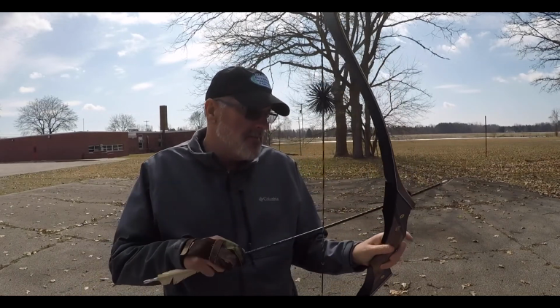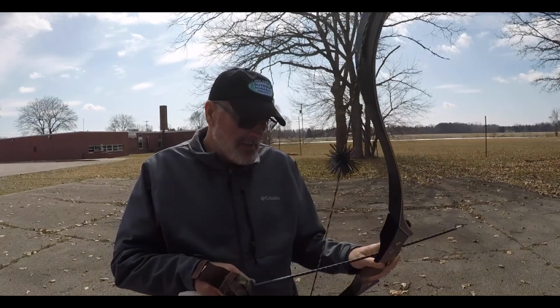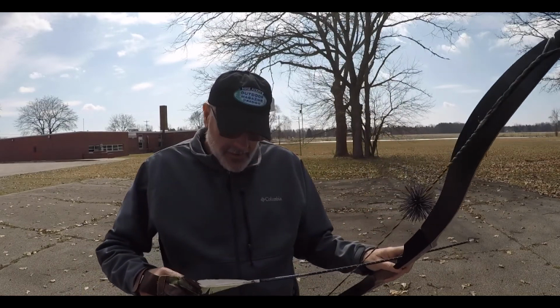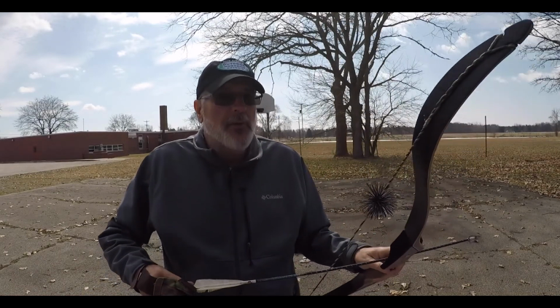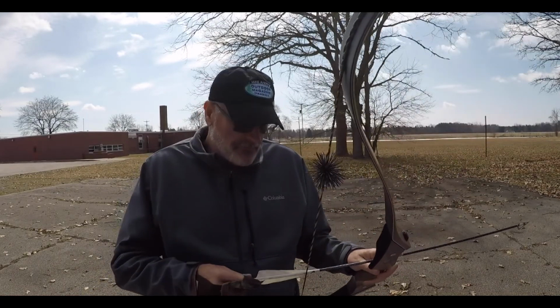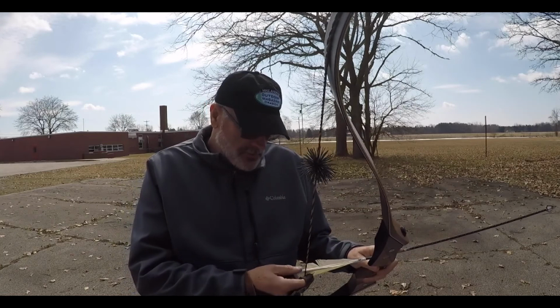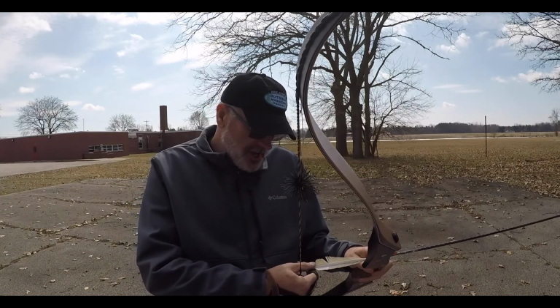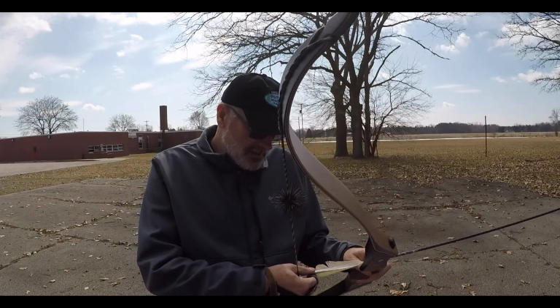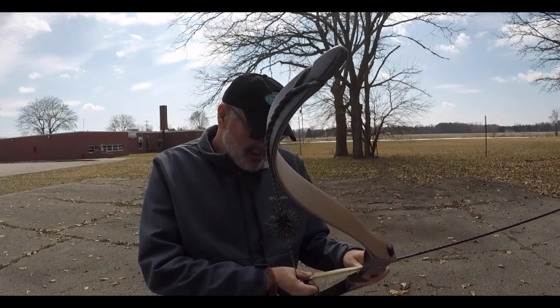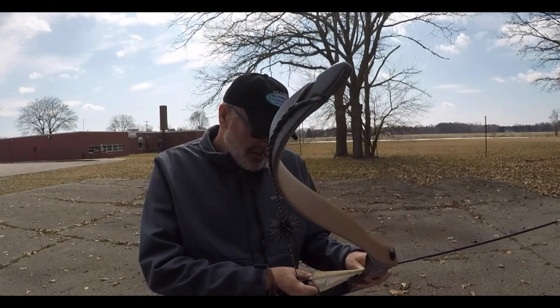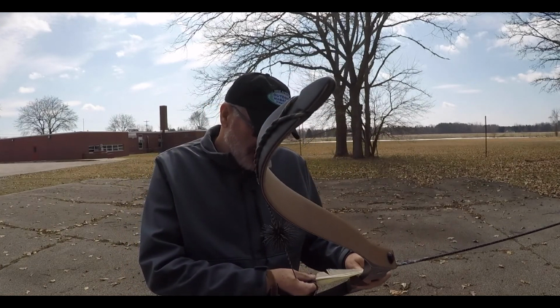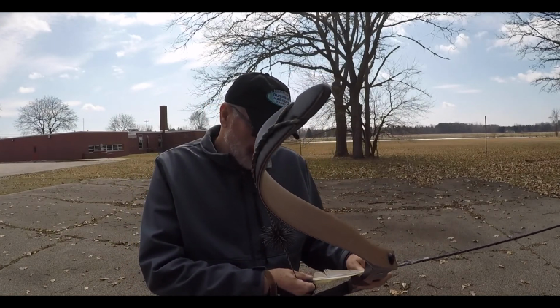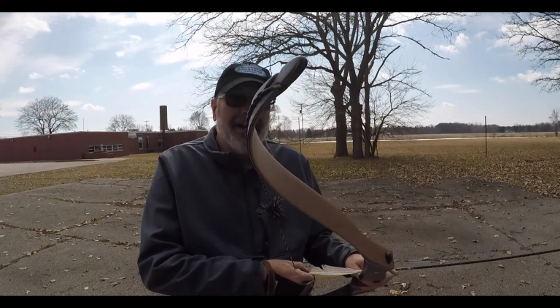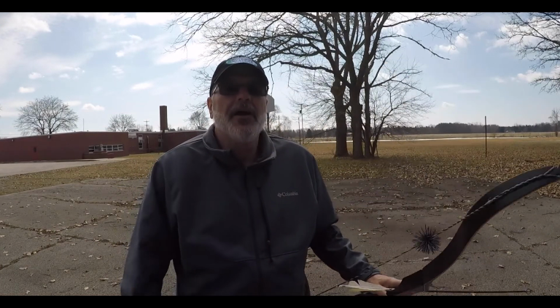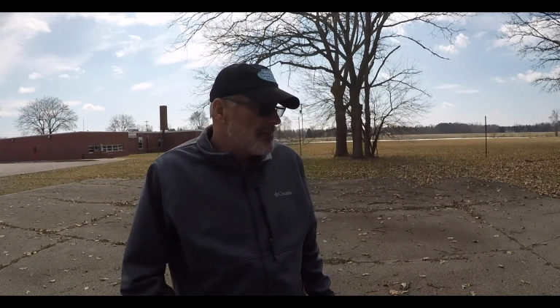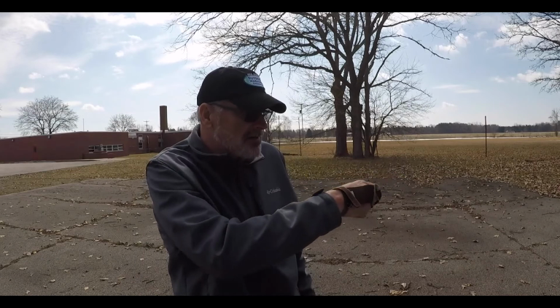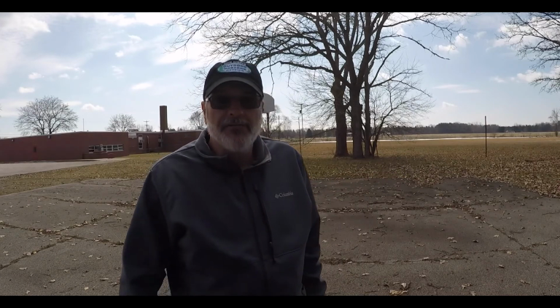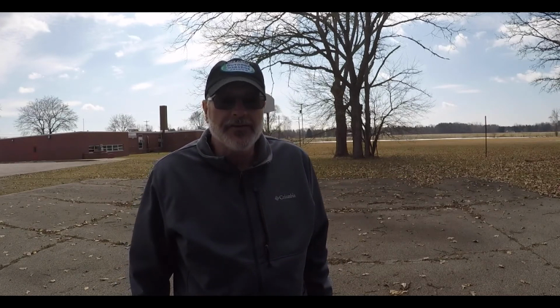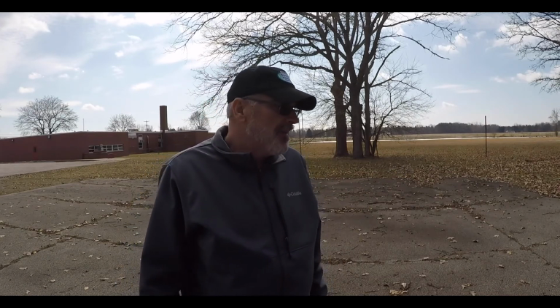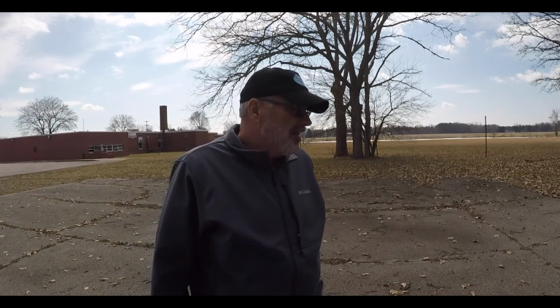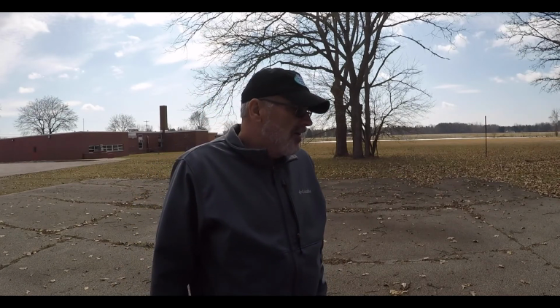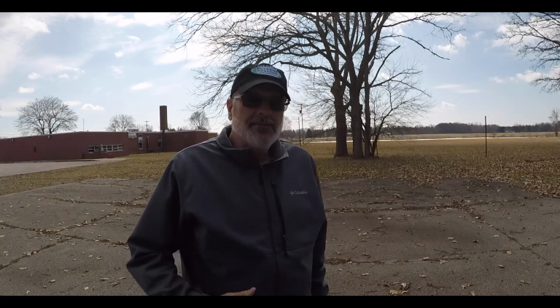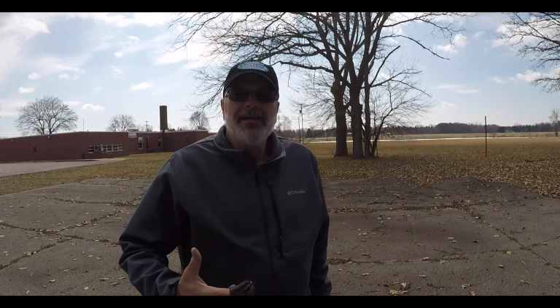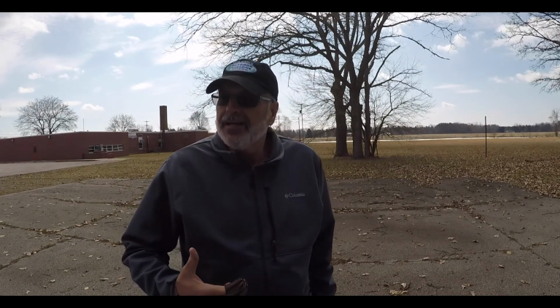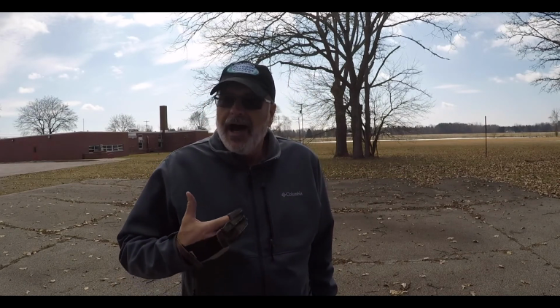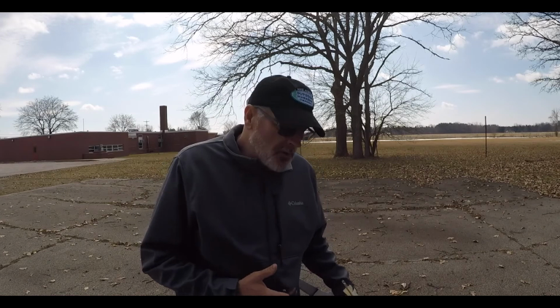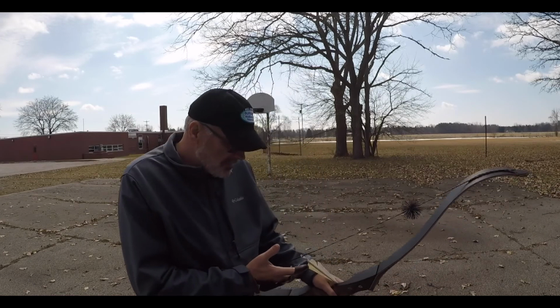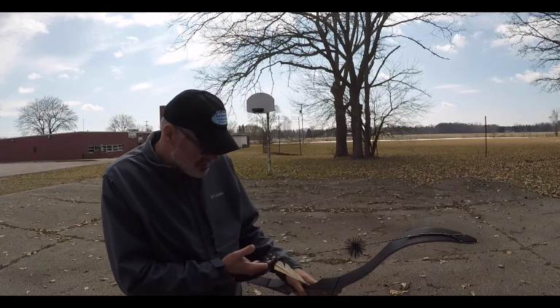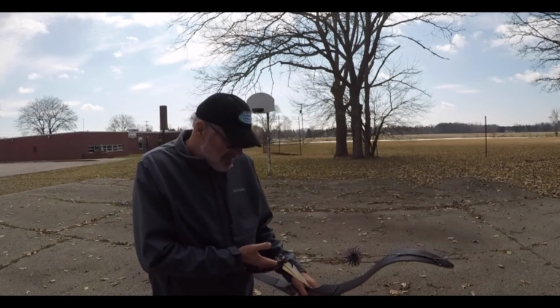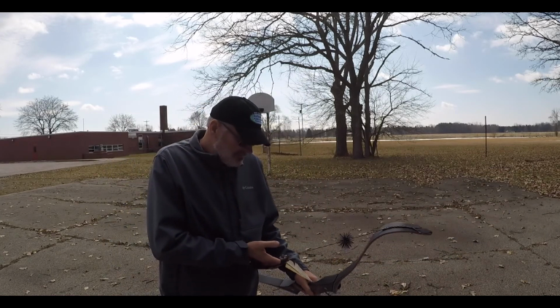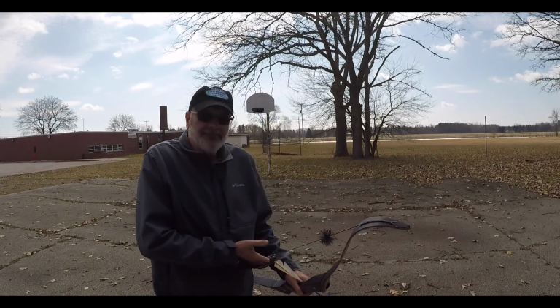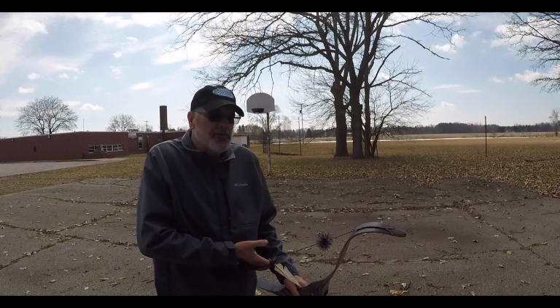I'm not worried about form too much yet. I'm not worried about really where I hit on the target. My target's only here about five yards away. I just want to see how this bow feels. Let's give it a try.